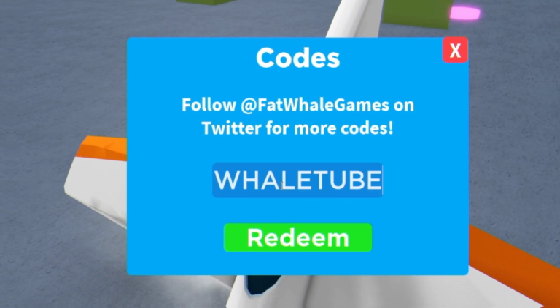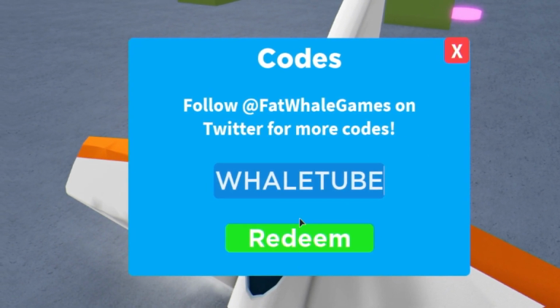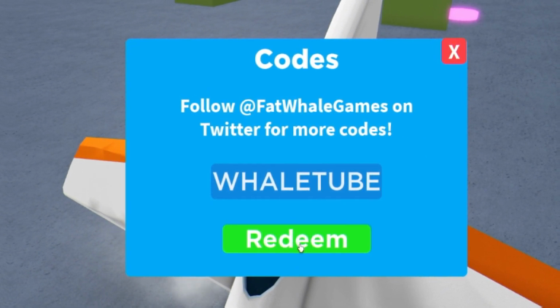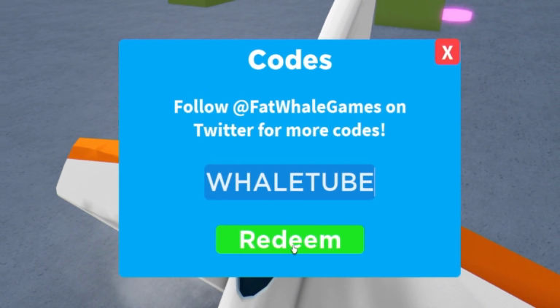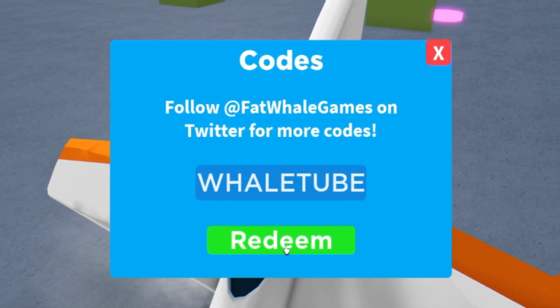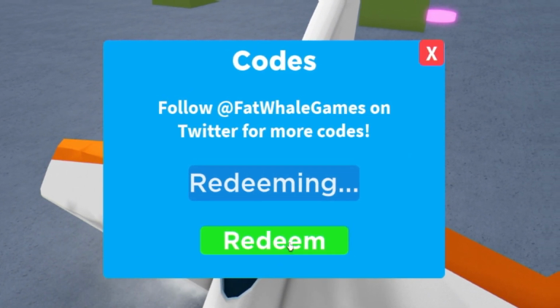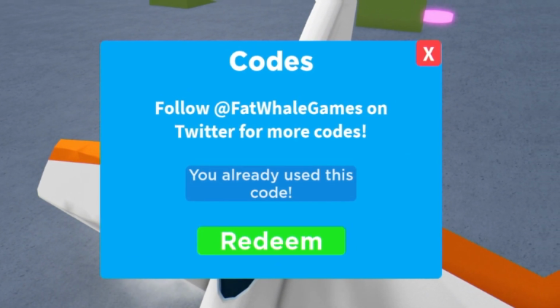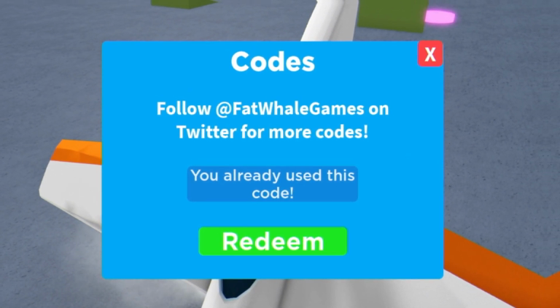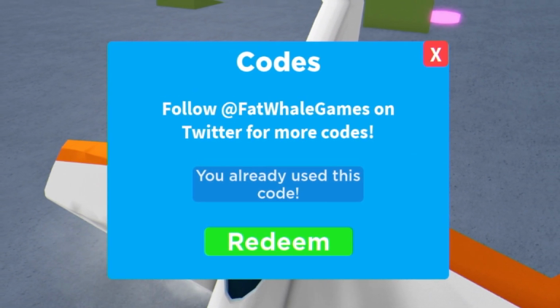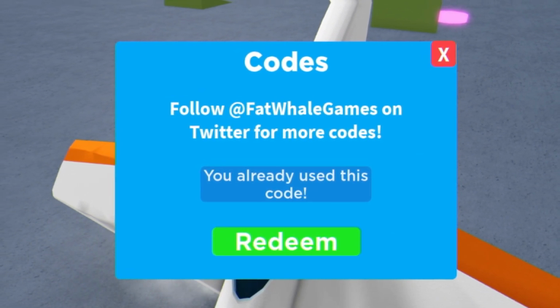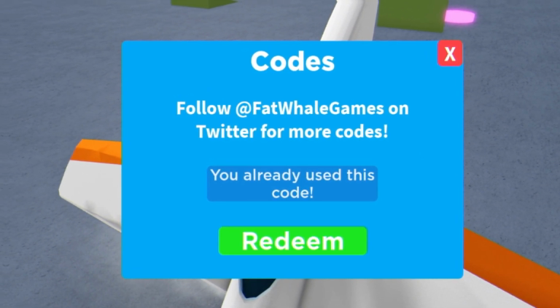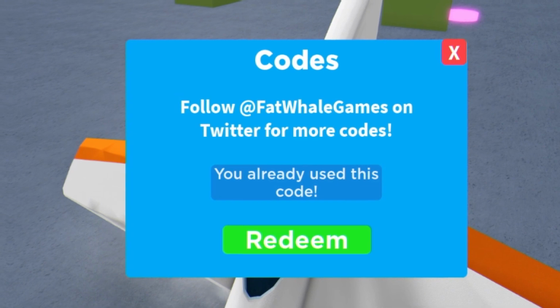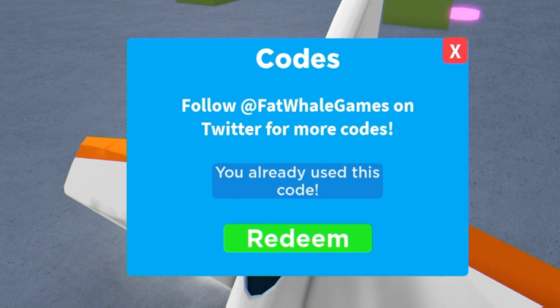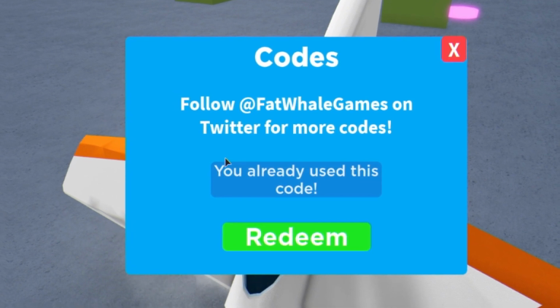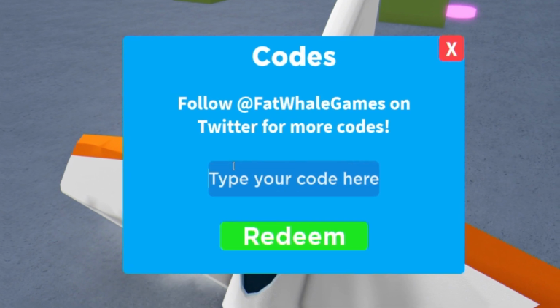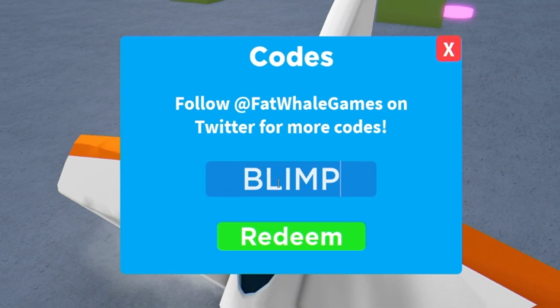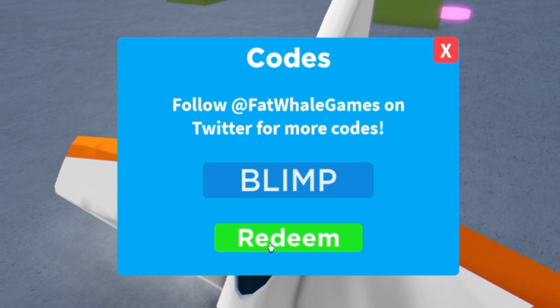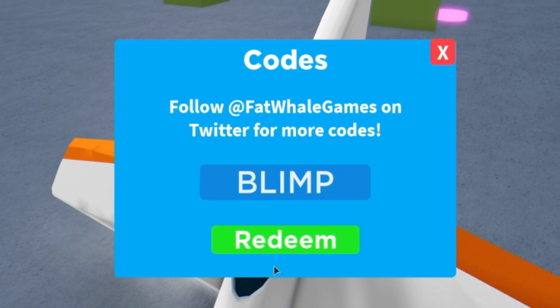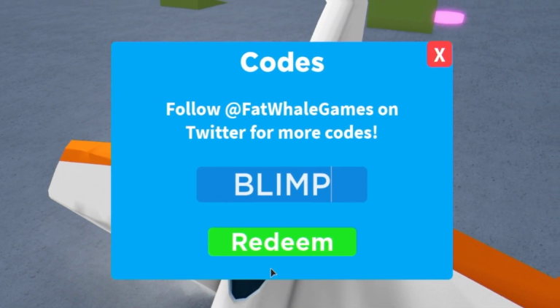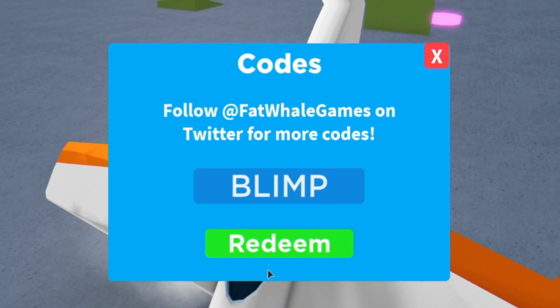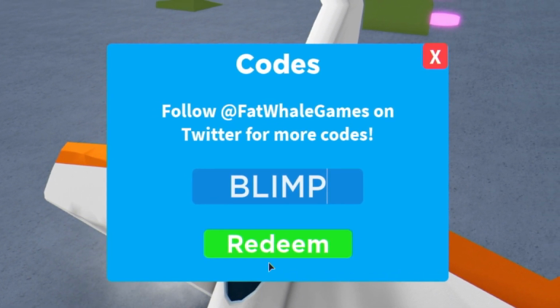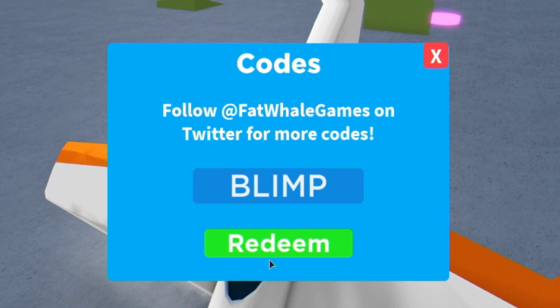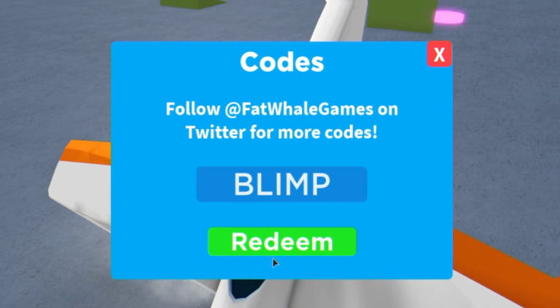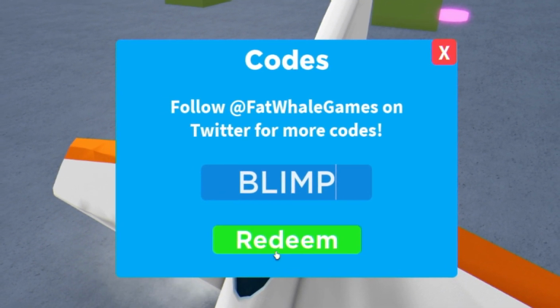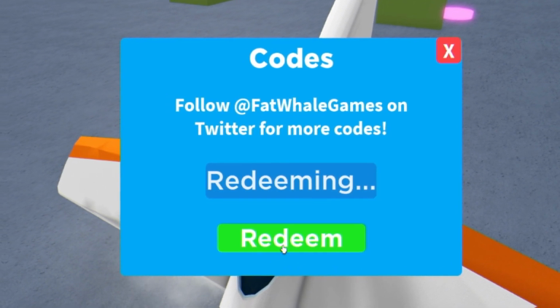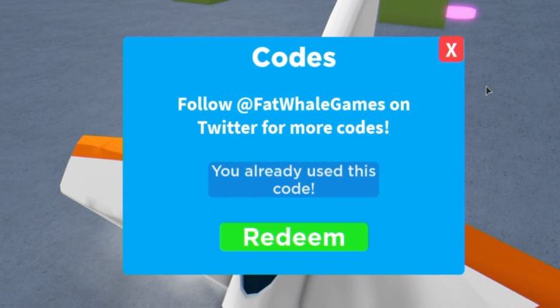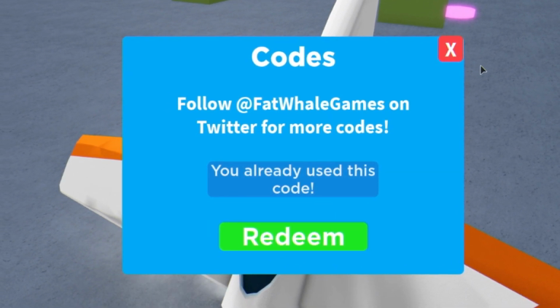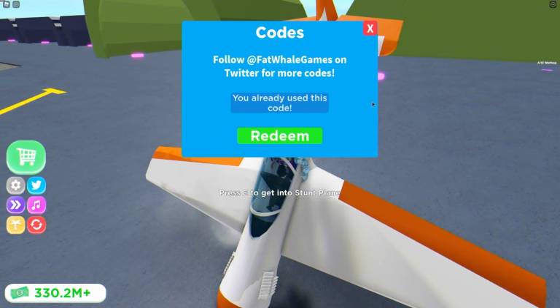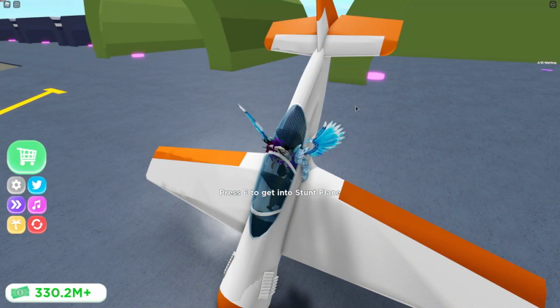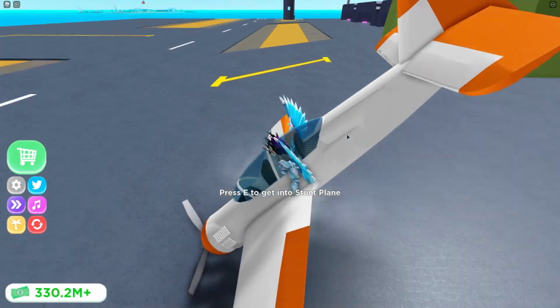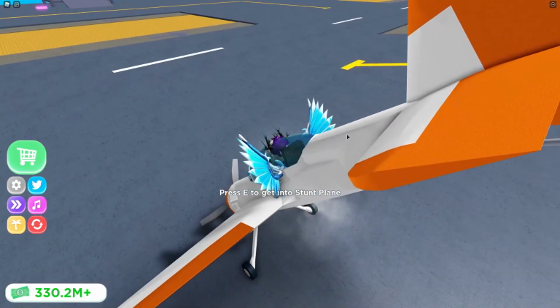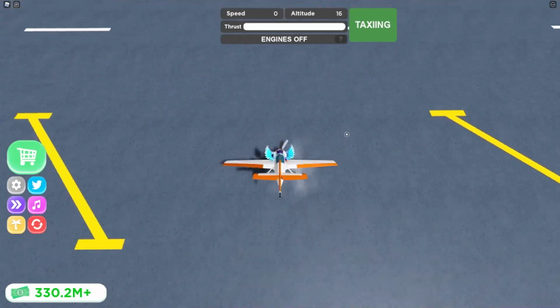After that, we have code 'Realtube' — go ahead and redeem that code. And finally, we have code 'Glimp' — enter that one and click Redeem. And I've already used that code. Those are all of the working codes in Airport Tycoon right now.